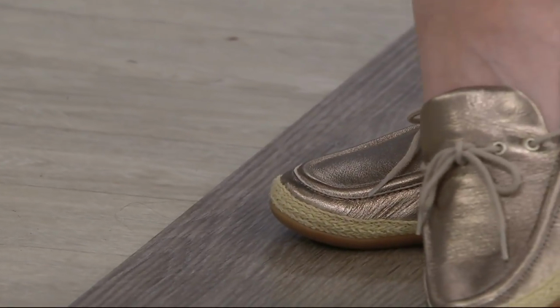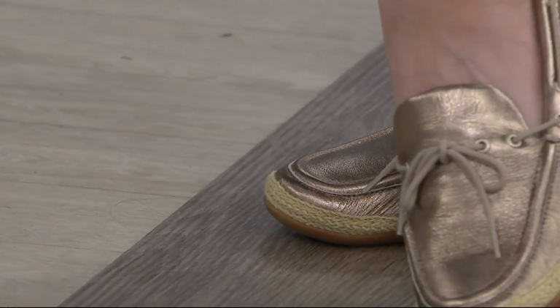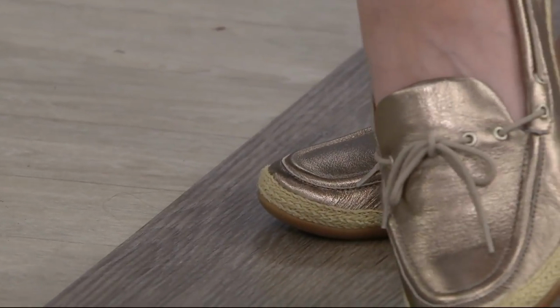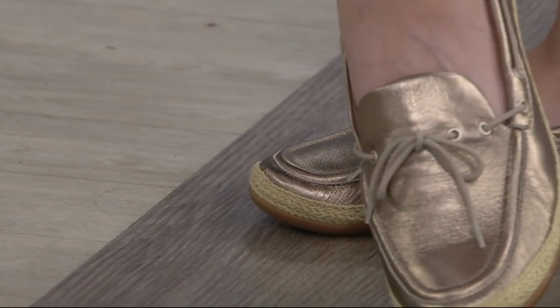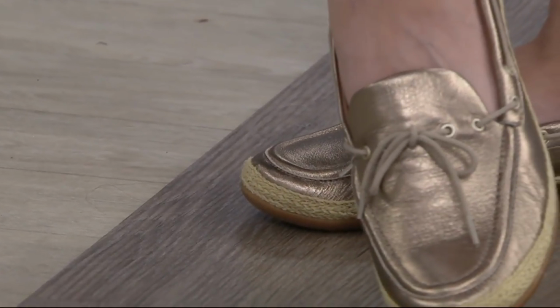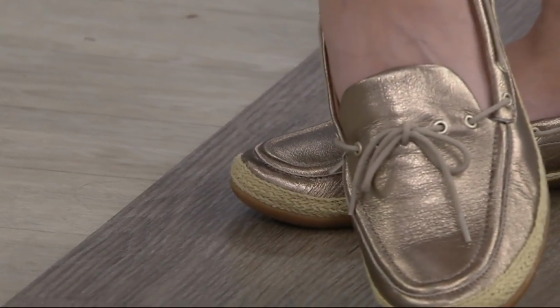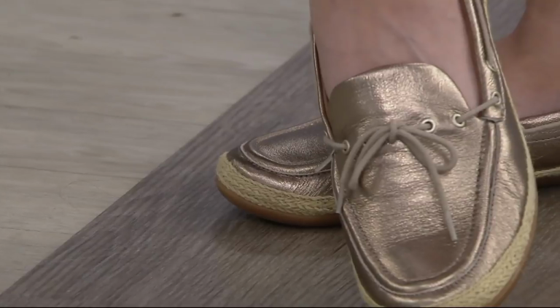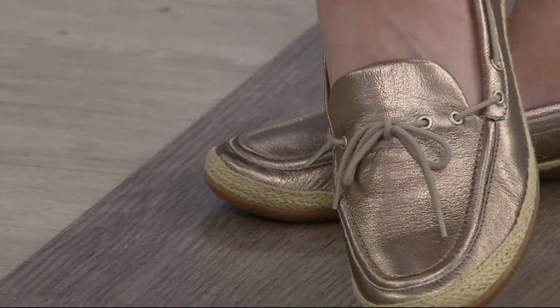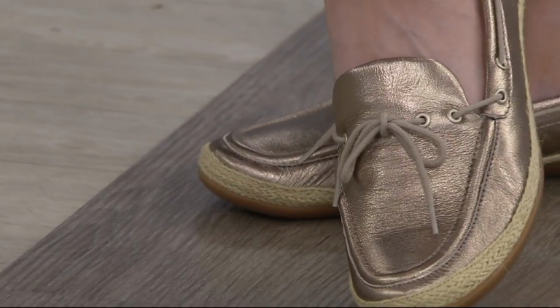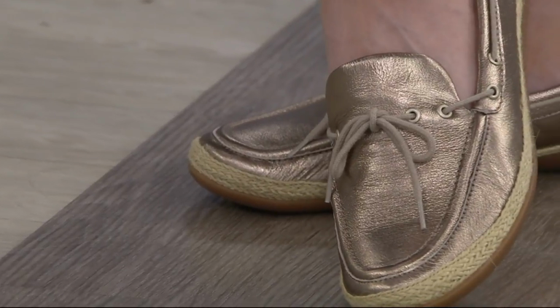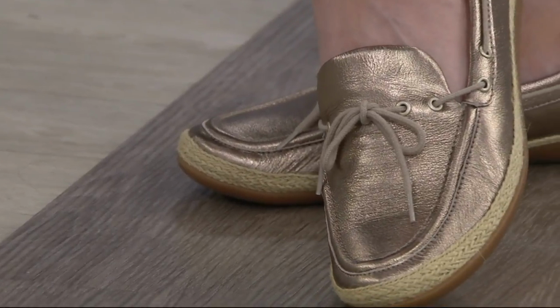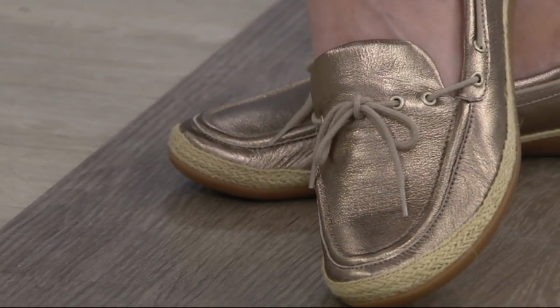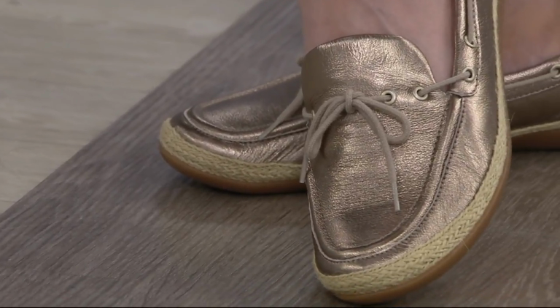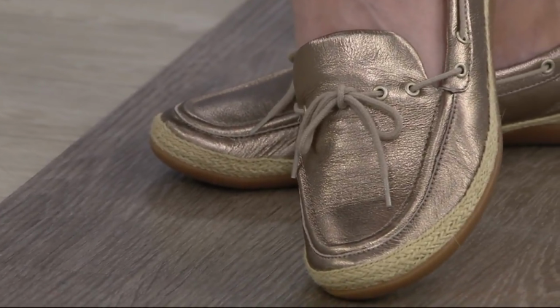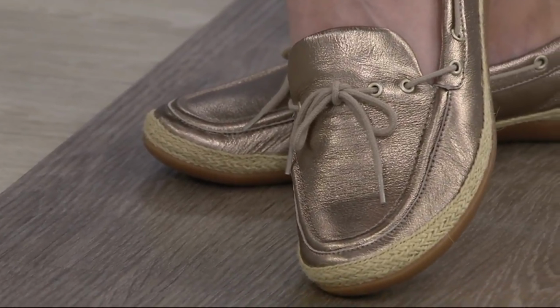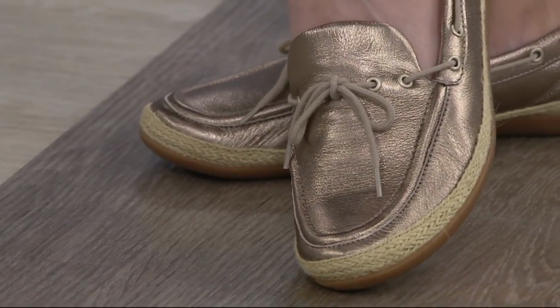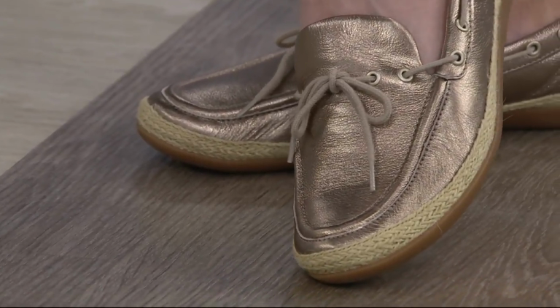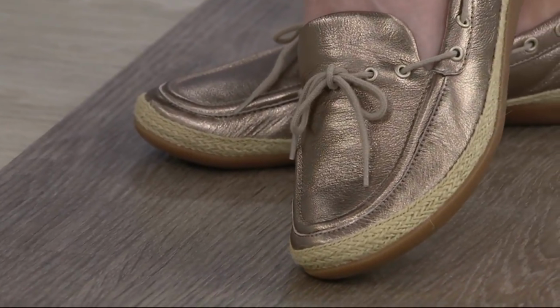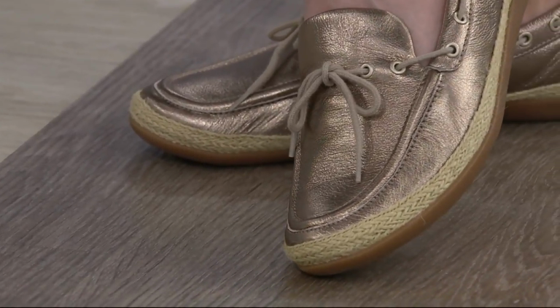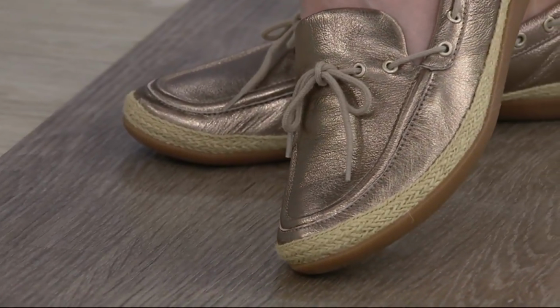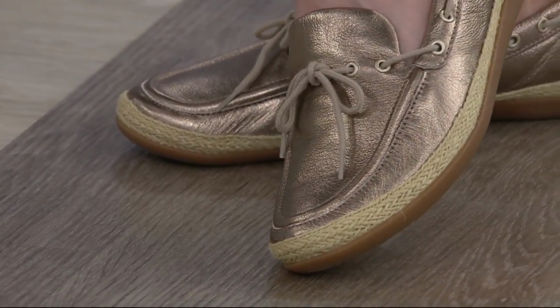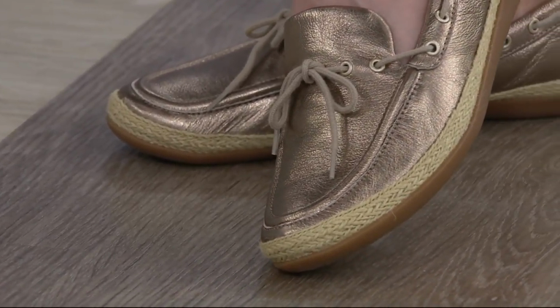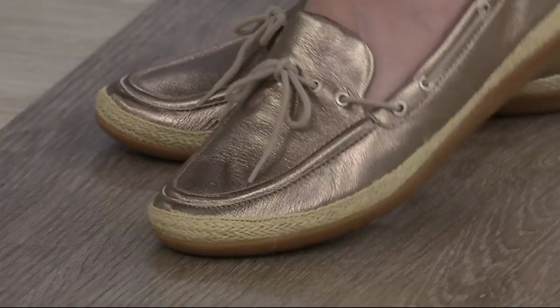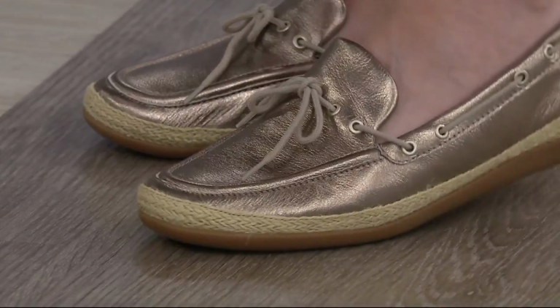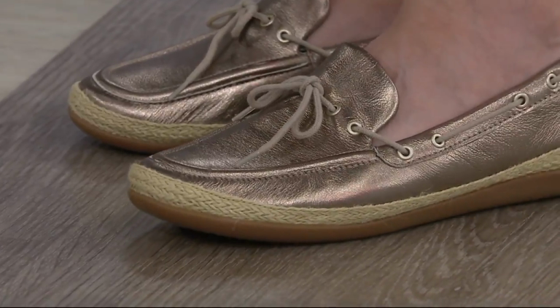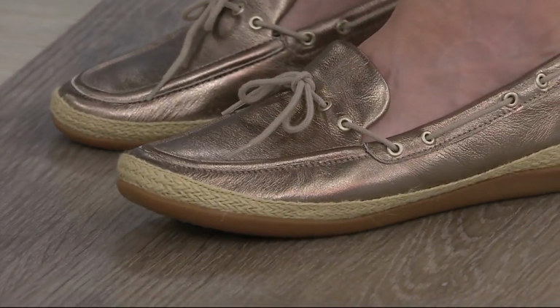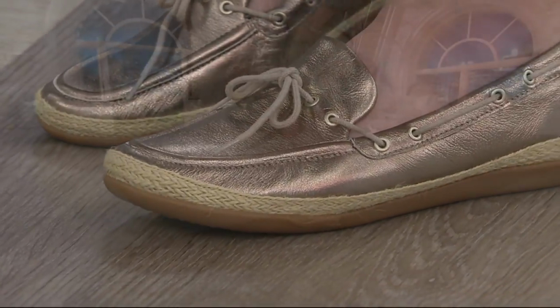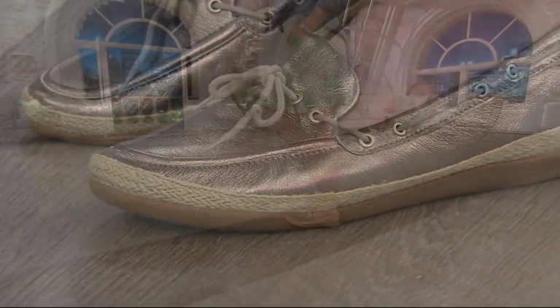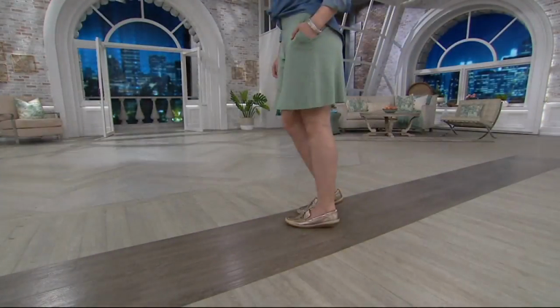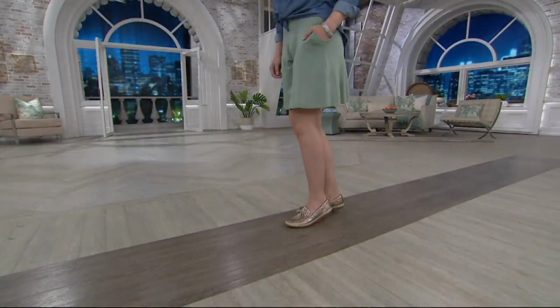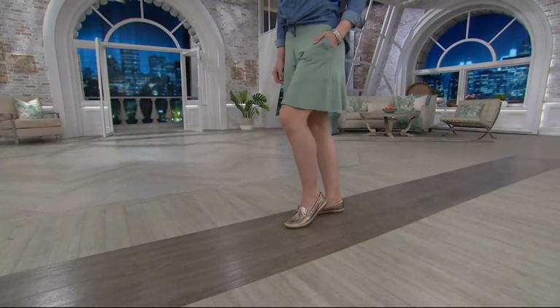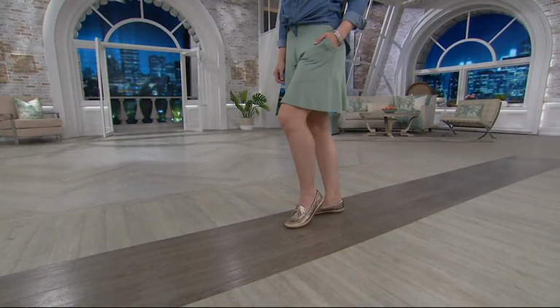Available in medium and wide, whole and half sizes 5 through 12. The item number is 8306379. There's a lot of great foot coverage in this leather — a comfortable boat shoe.